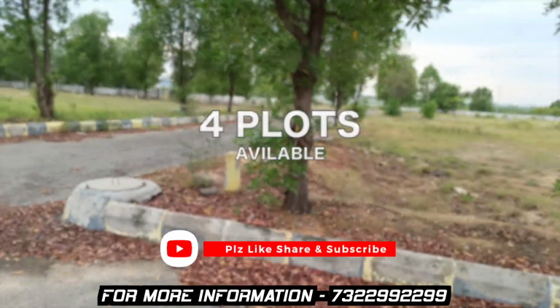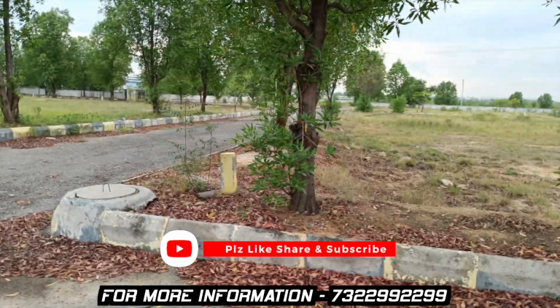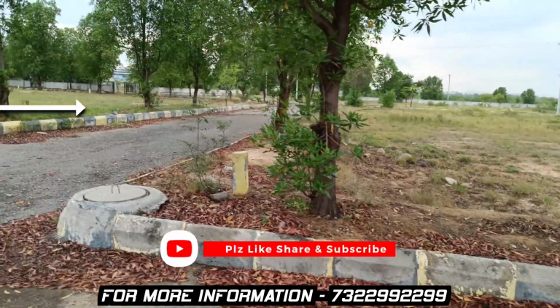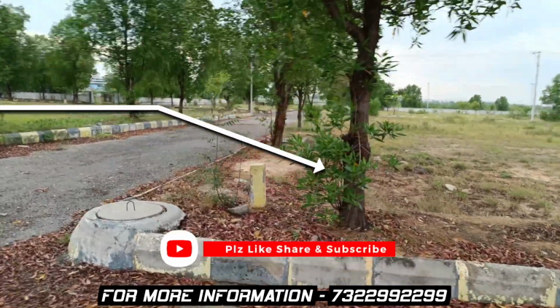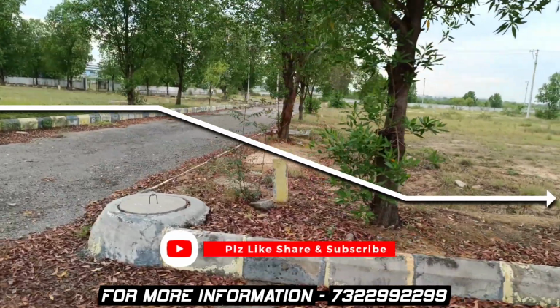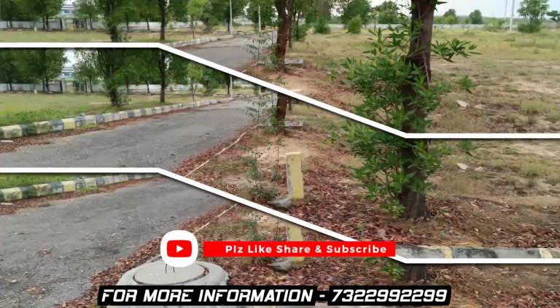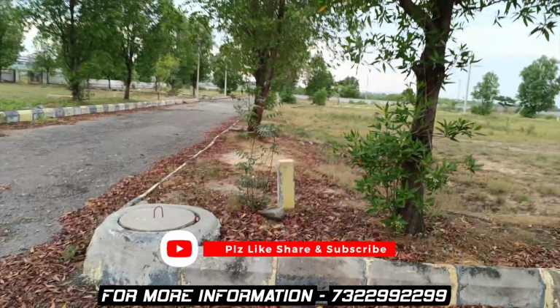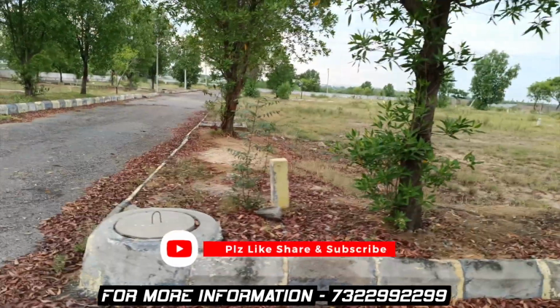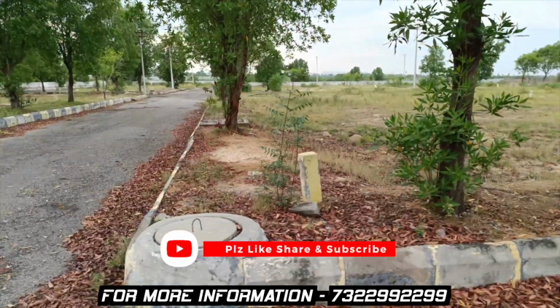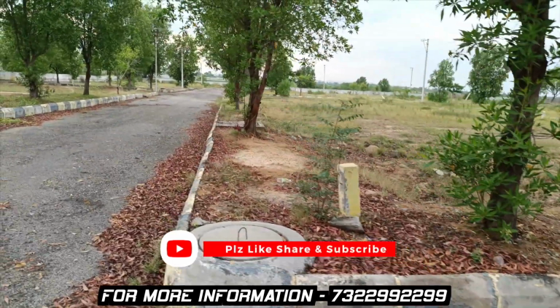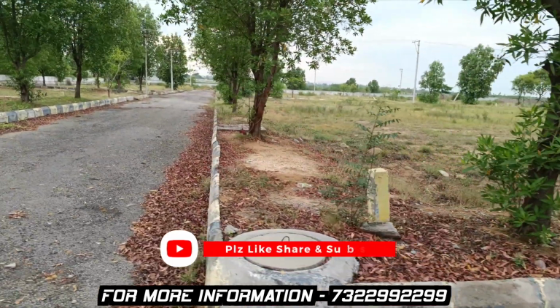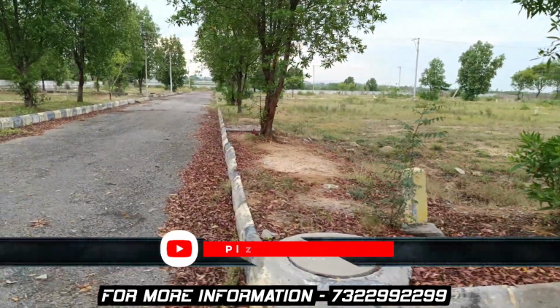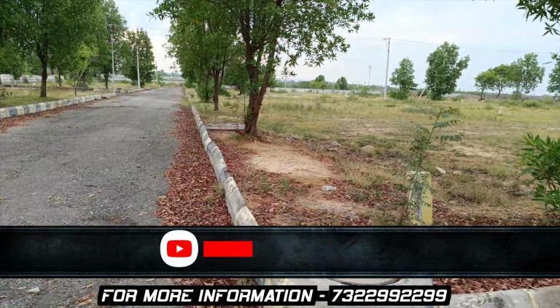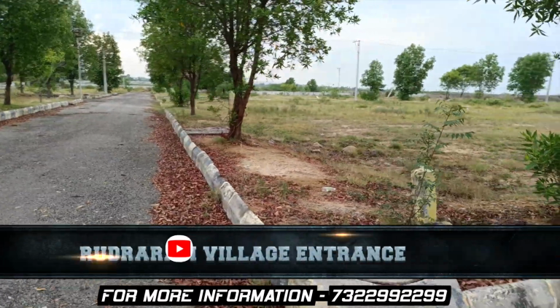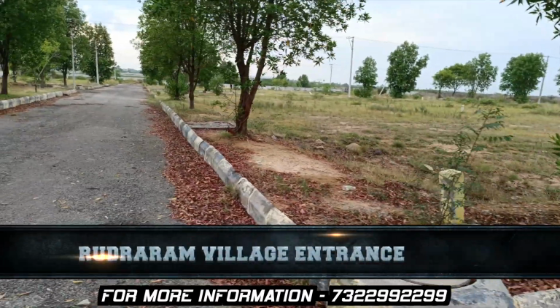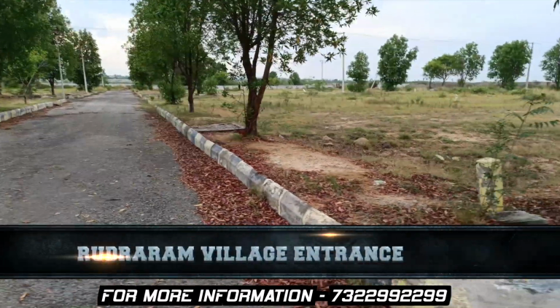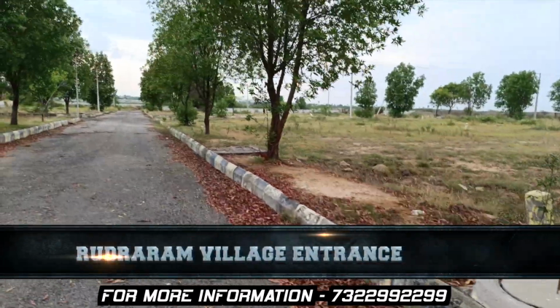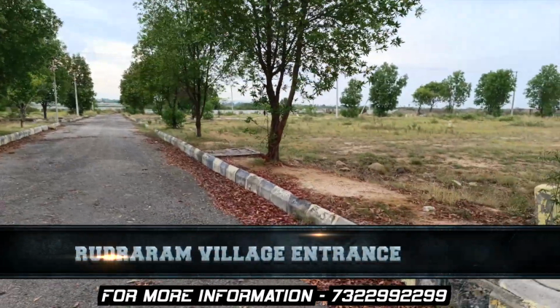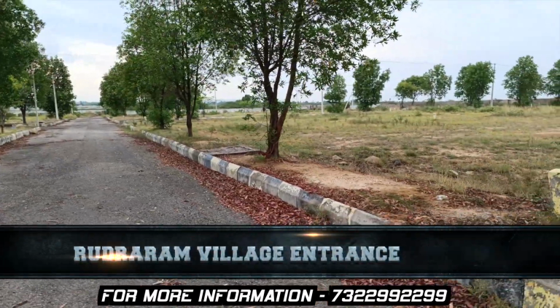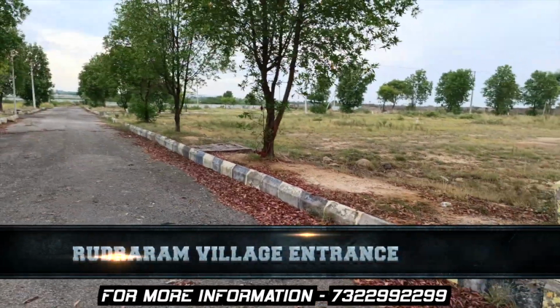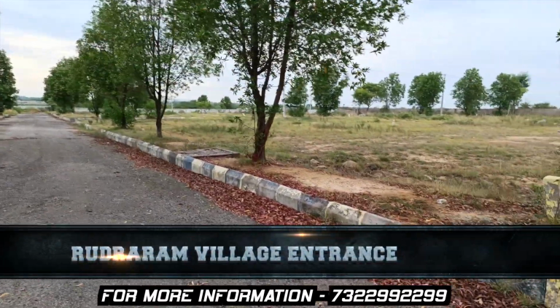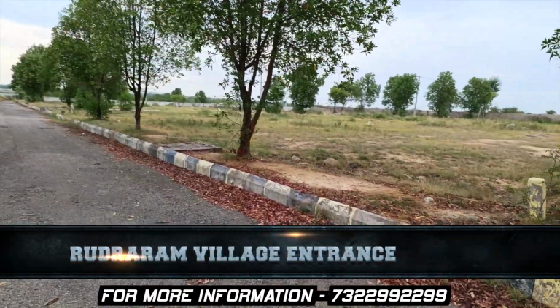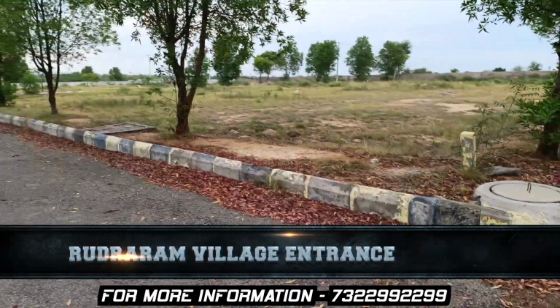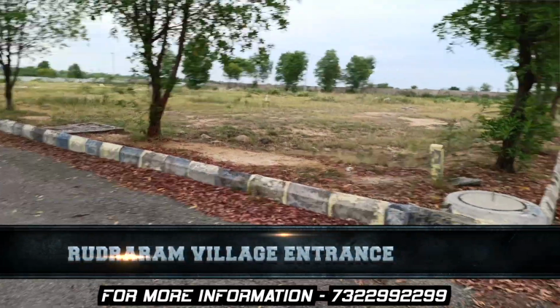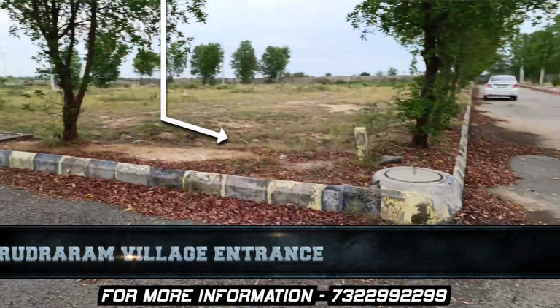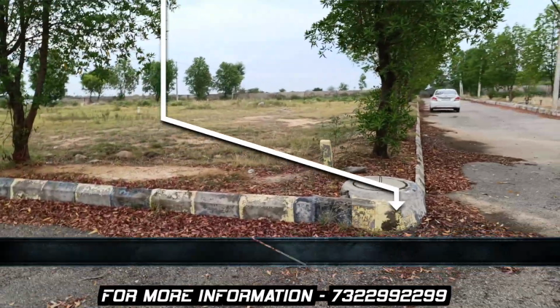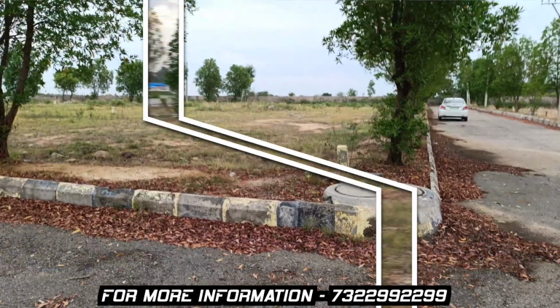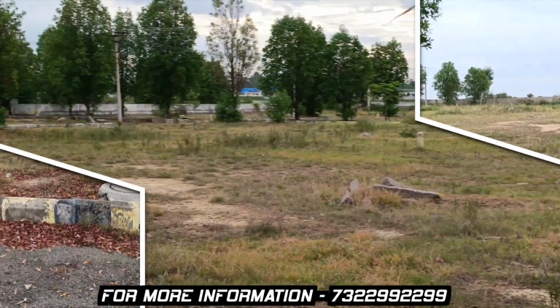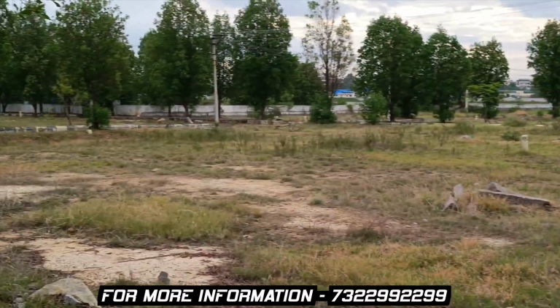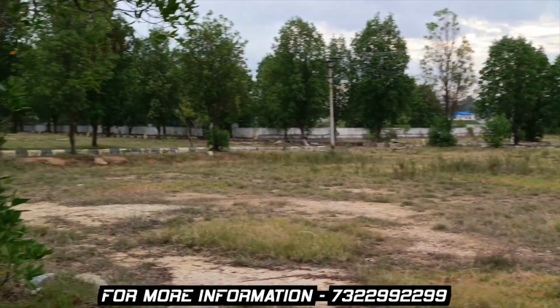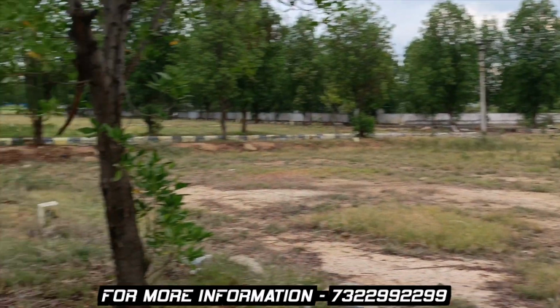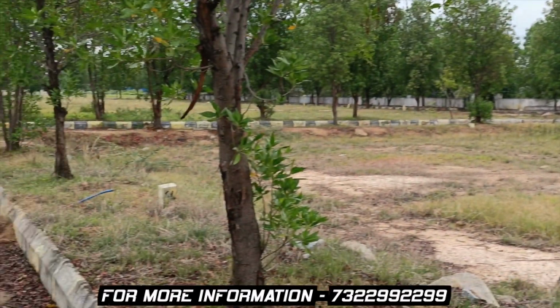The first venture is completely developed and final approved. This venture is in a good area.